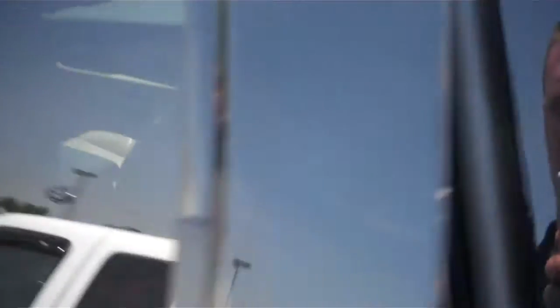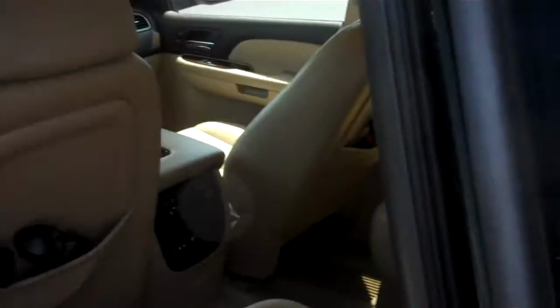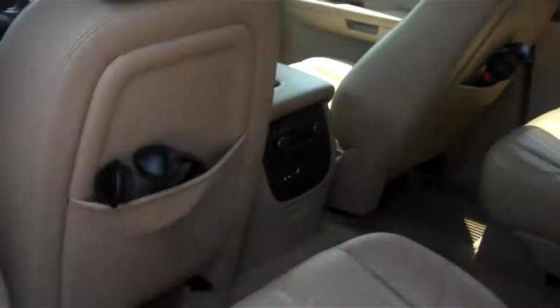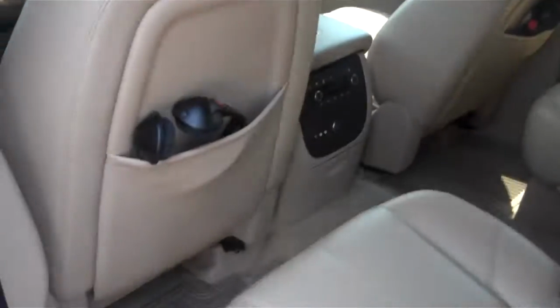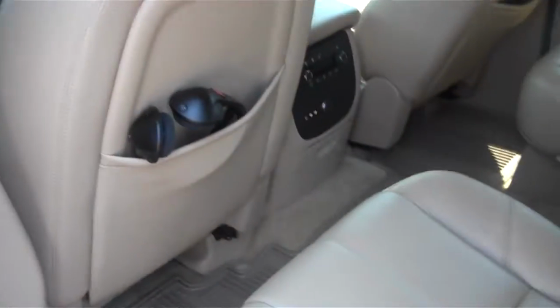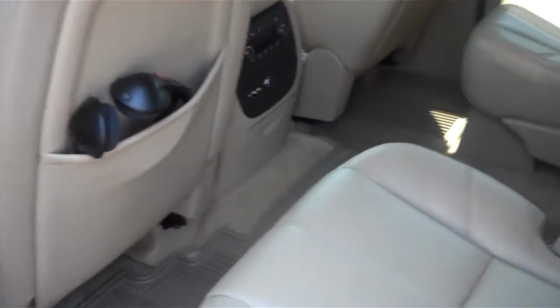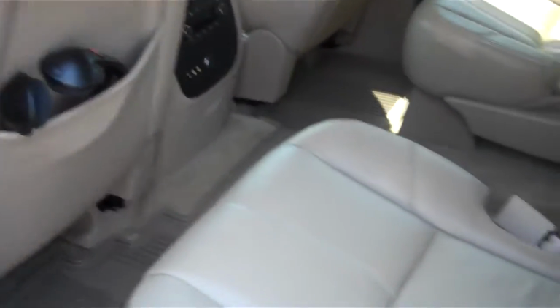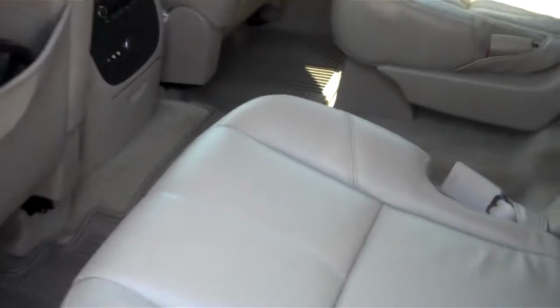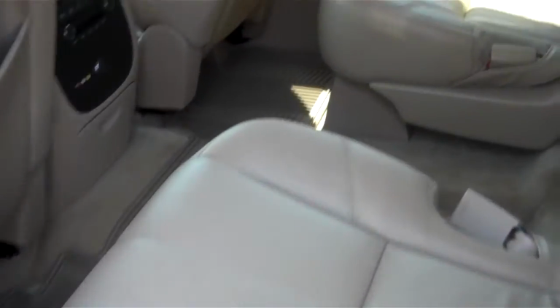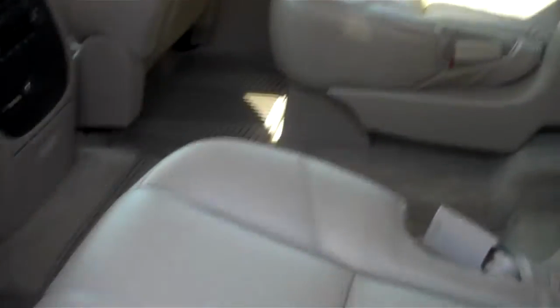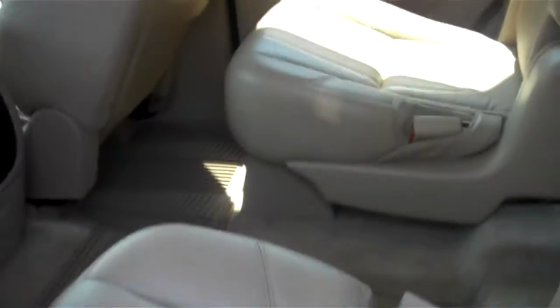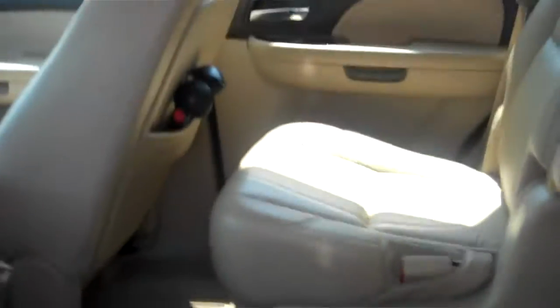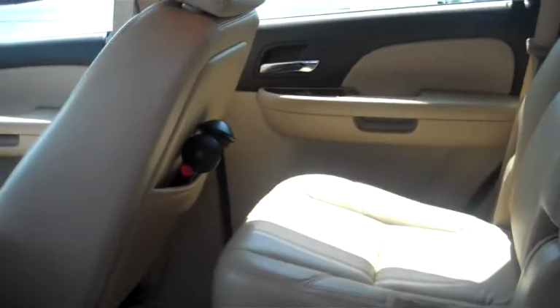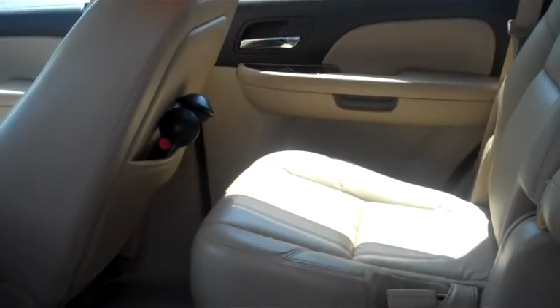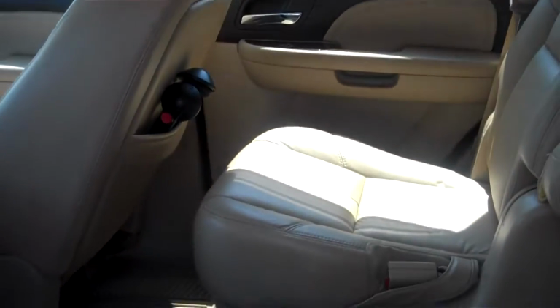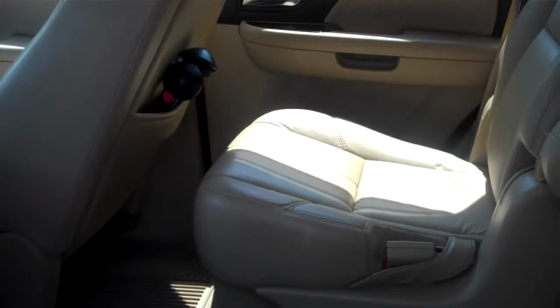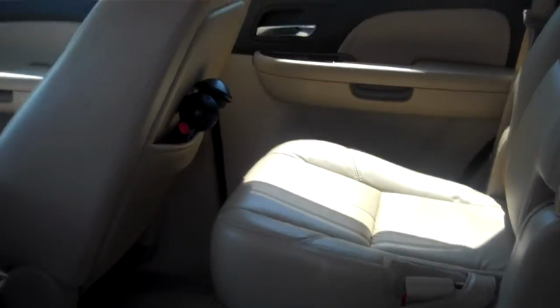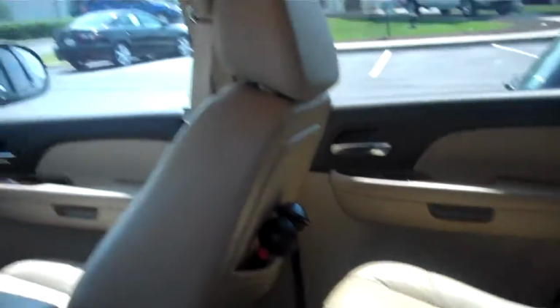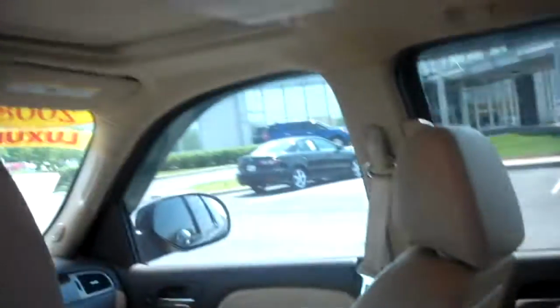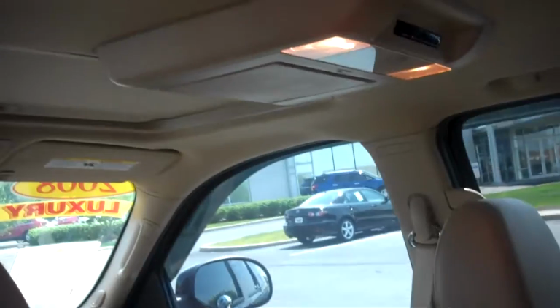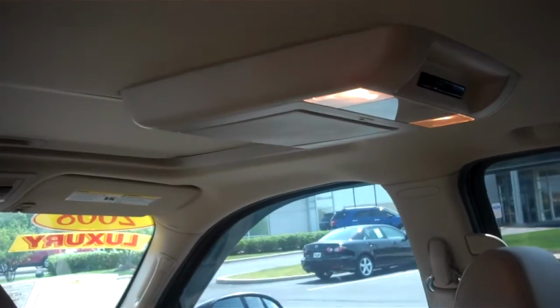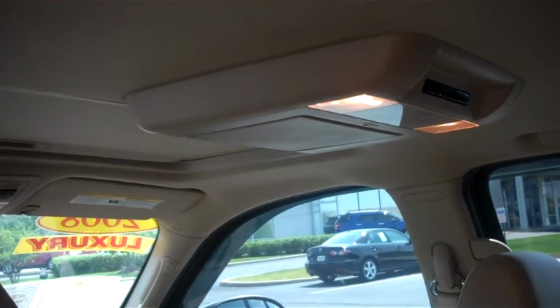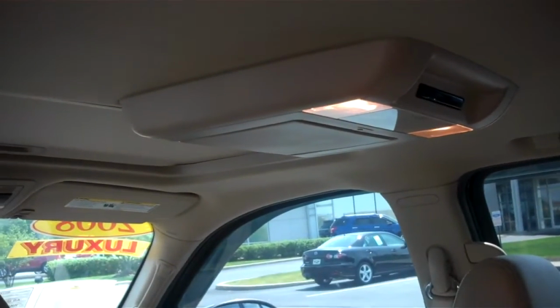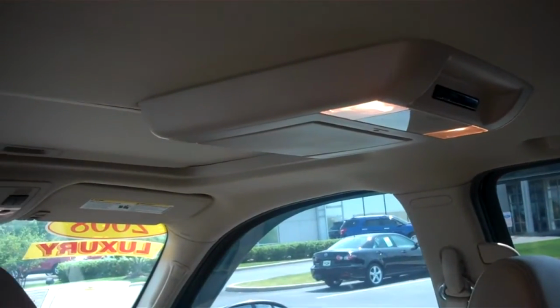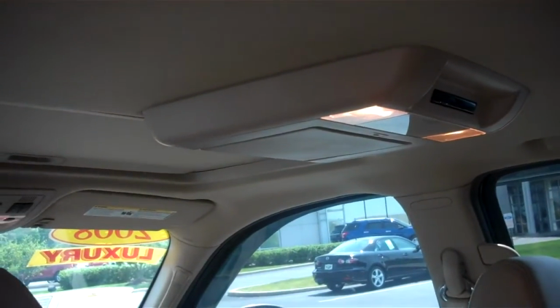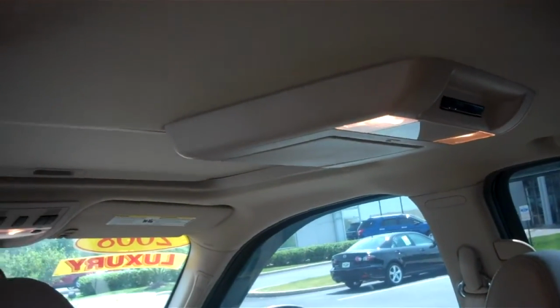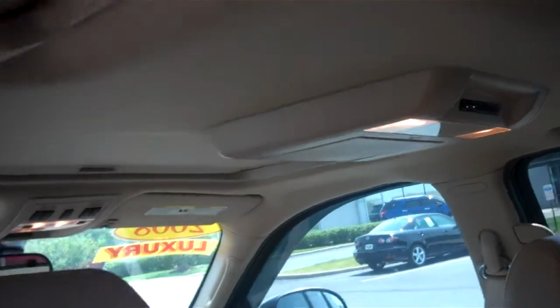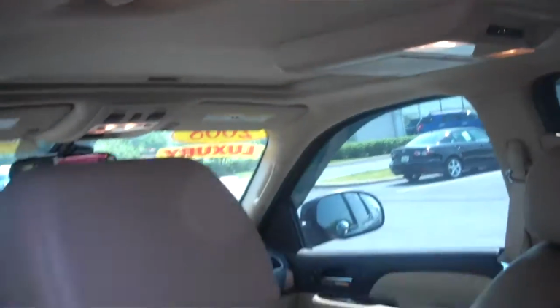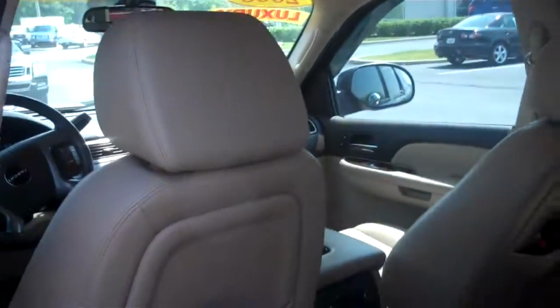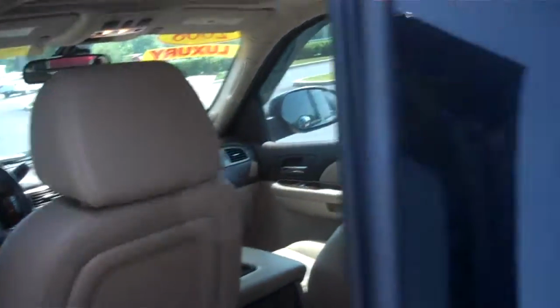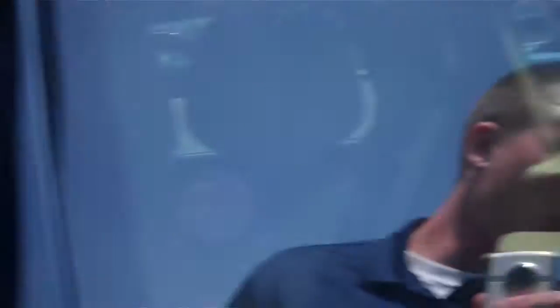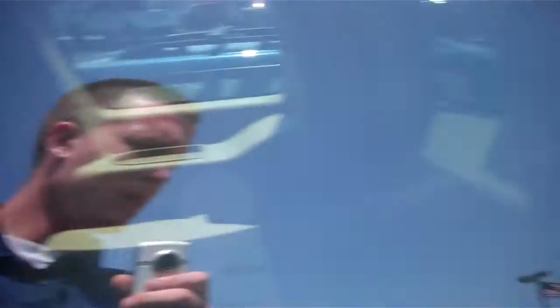Coming back here to the second doors, it does have your captain's chairs and a flip down DVD player in the back.